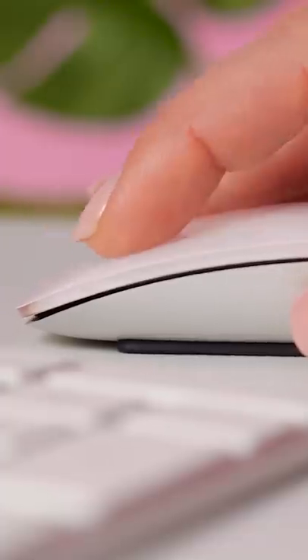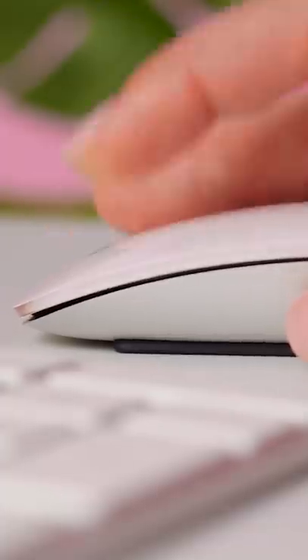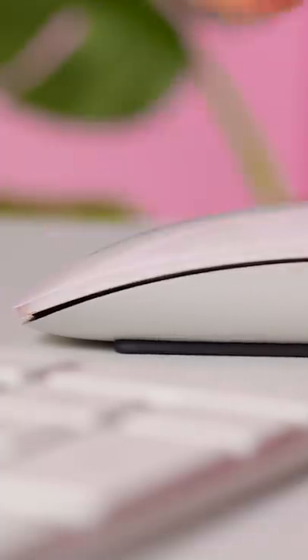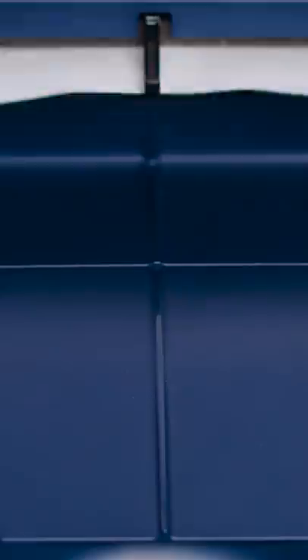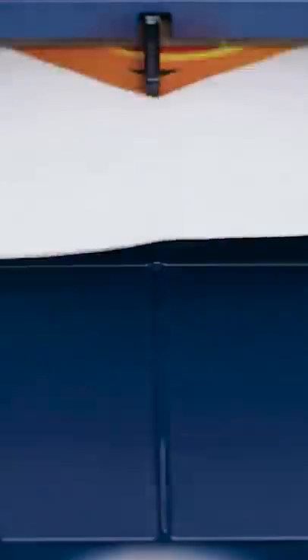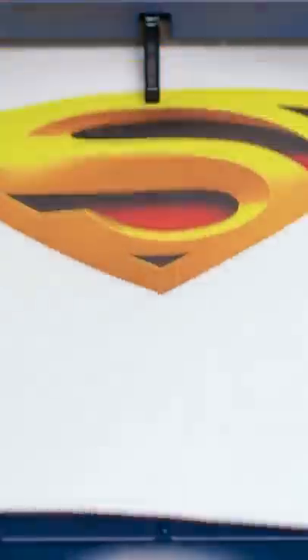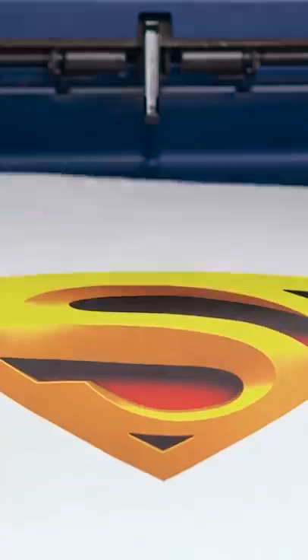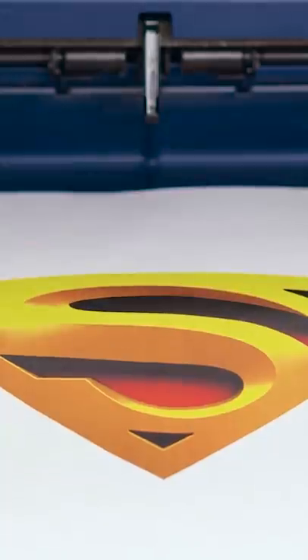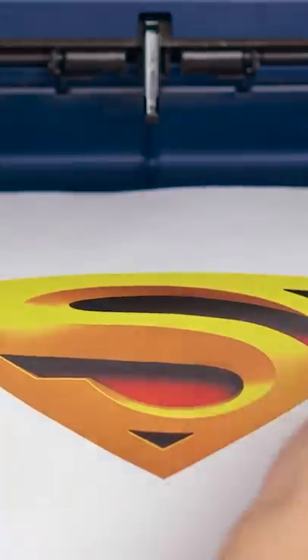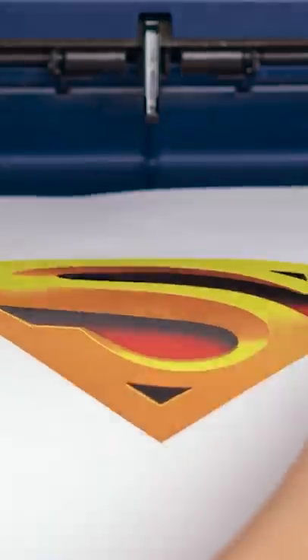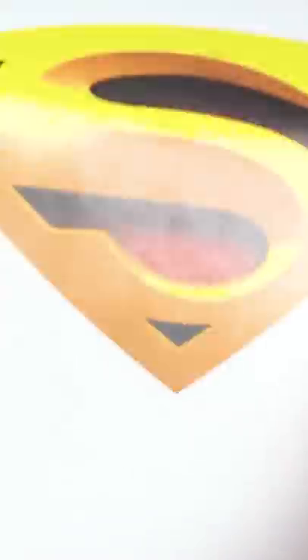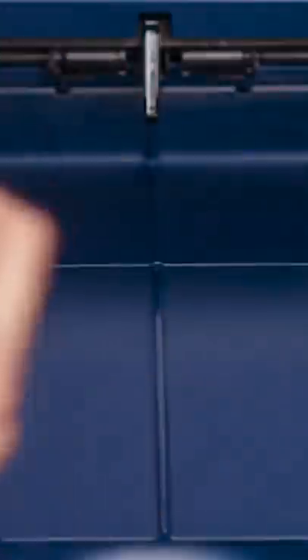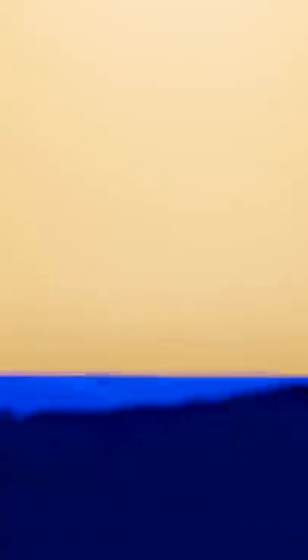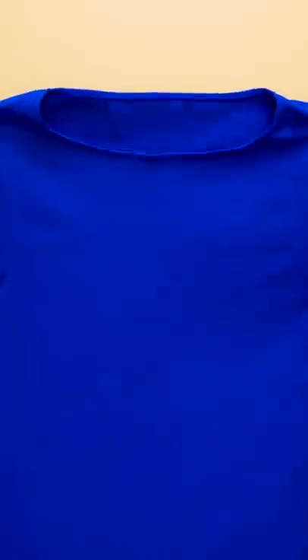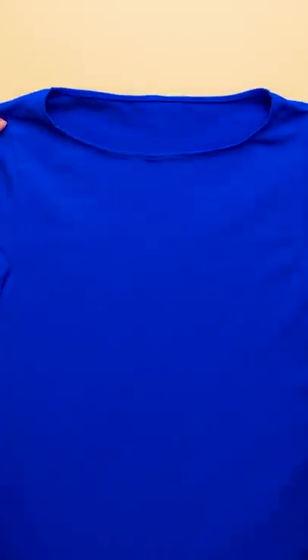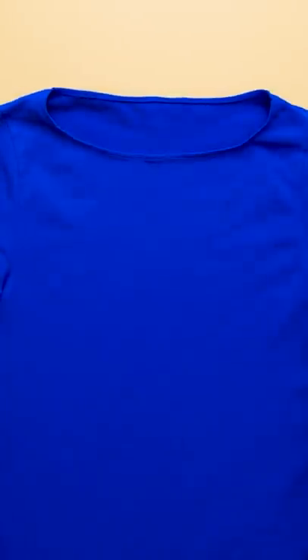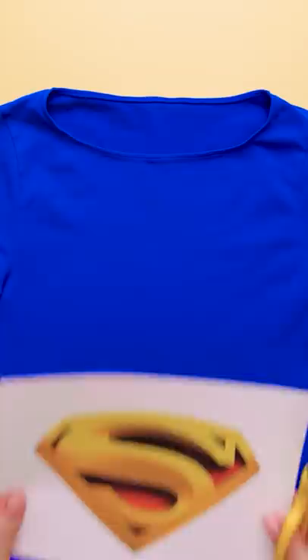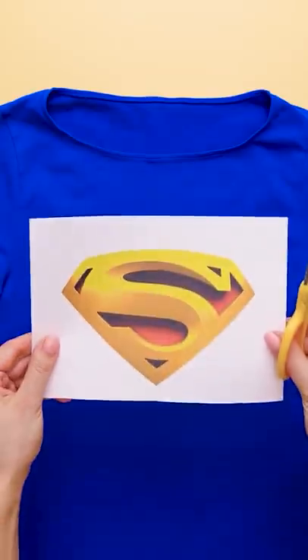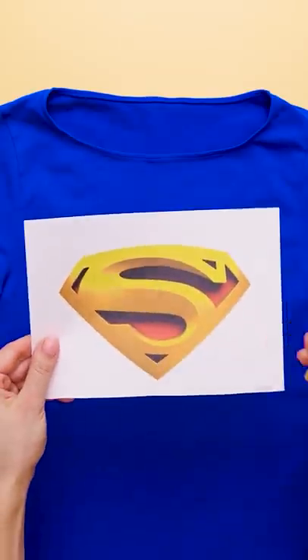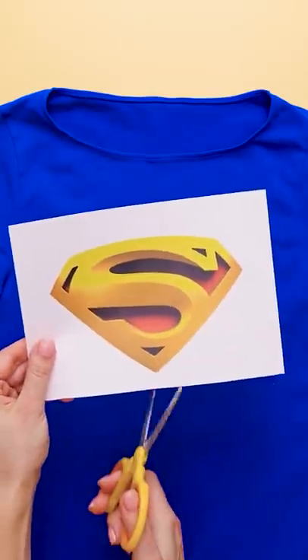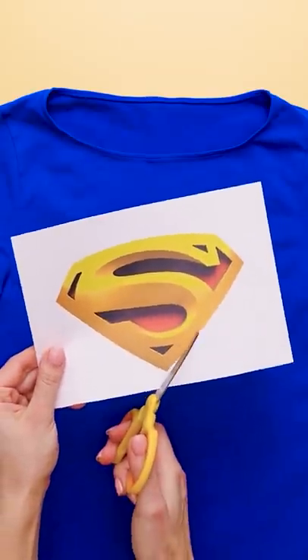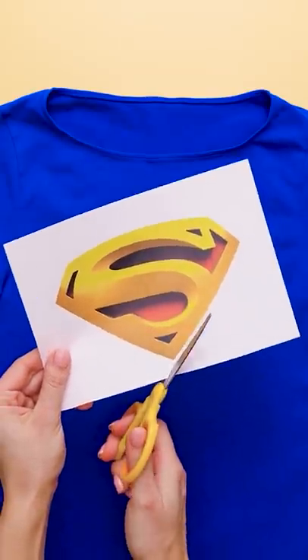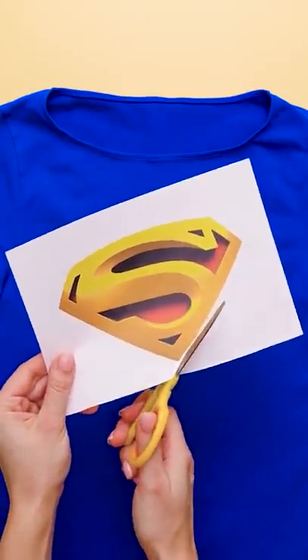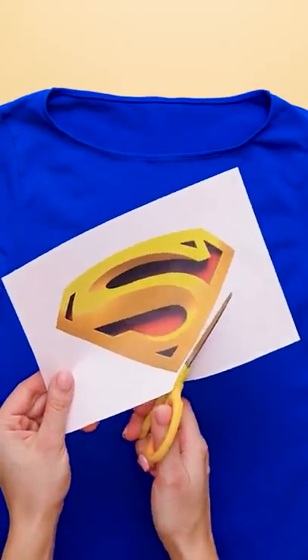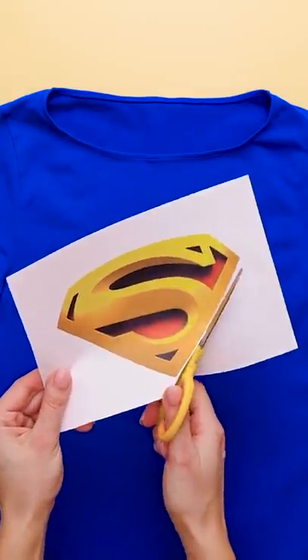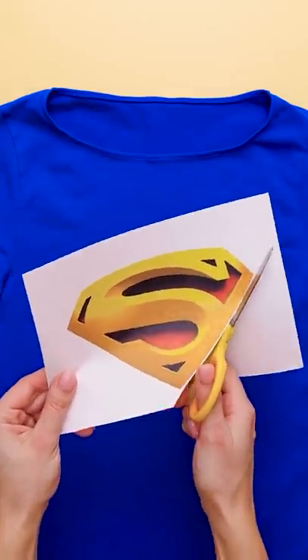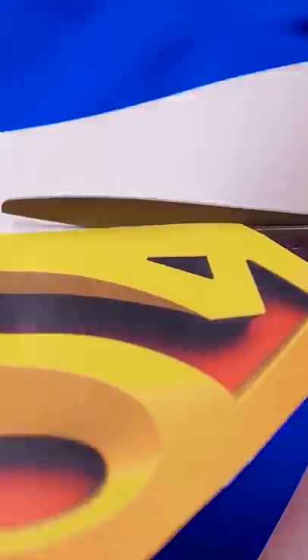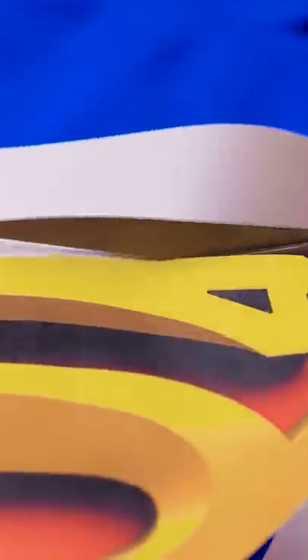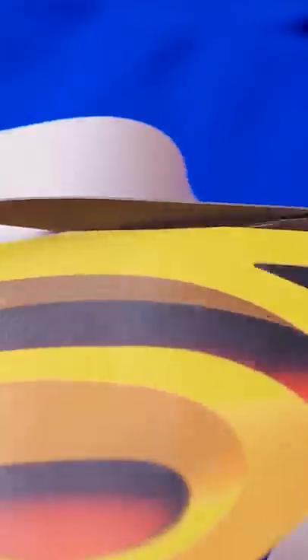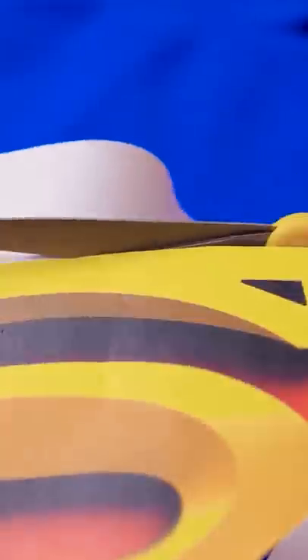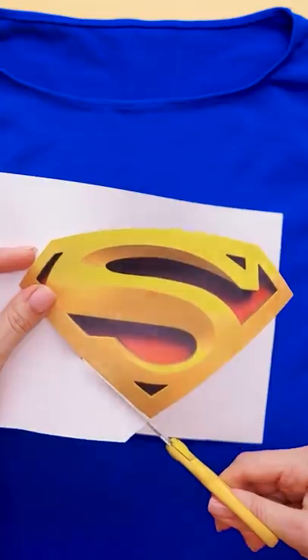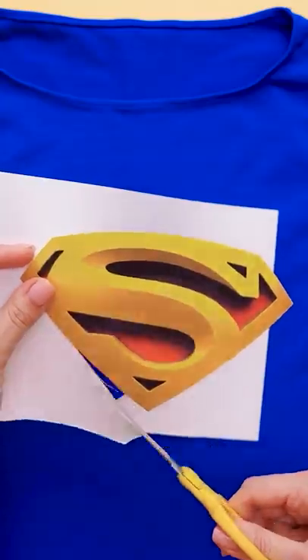A computer printout is your best friend! I think I know what you're going for, Vicki! Take your shirt and lay it flat, then cut out your print very carefully. It's important to make sure none of the white paper is left on there. There you go!